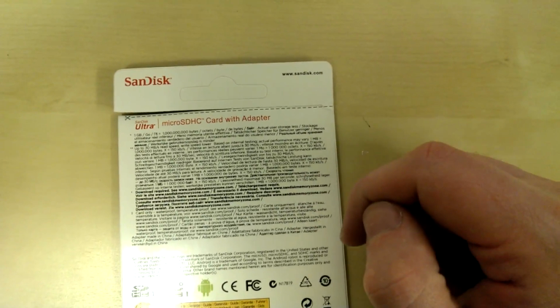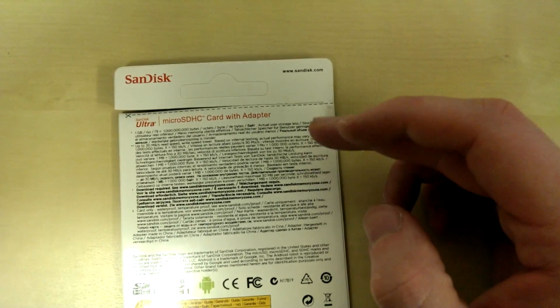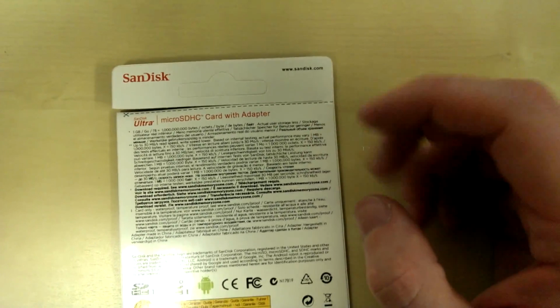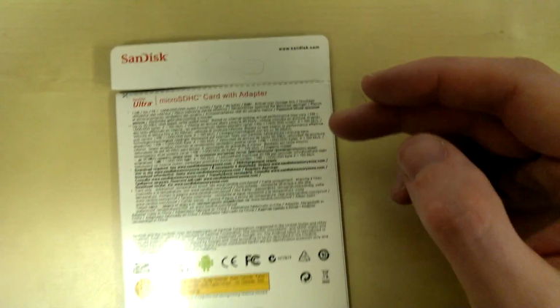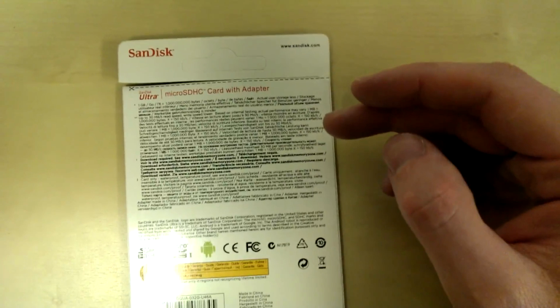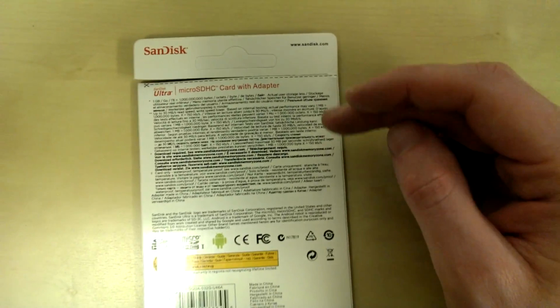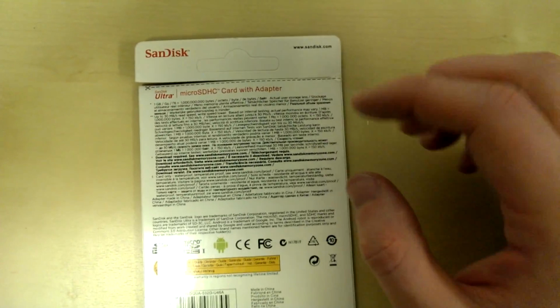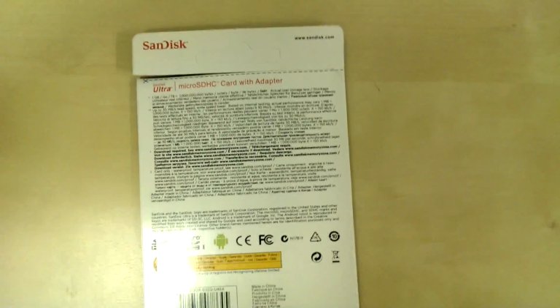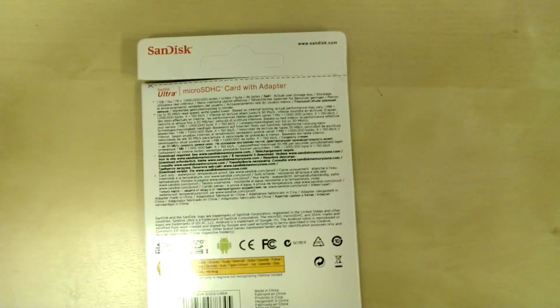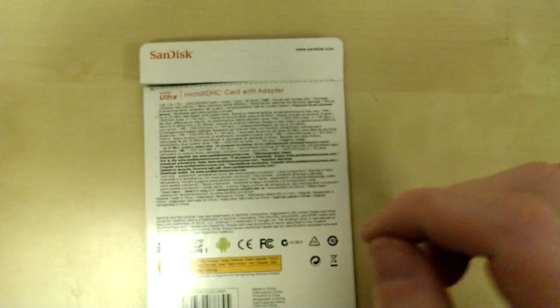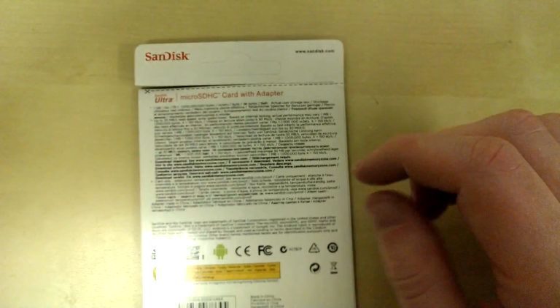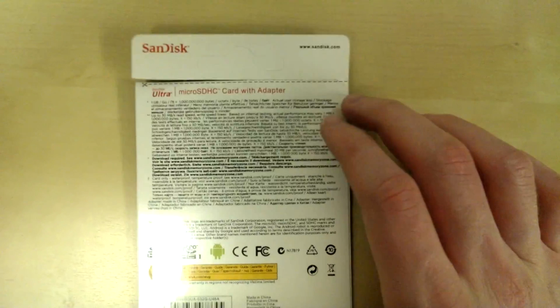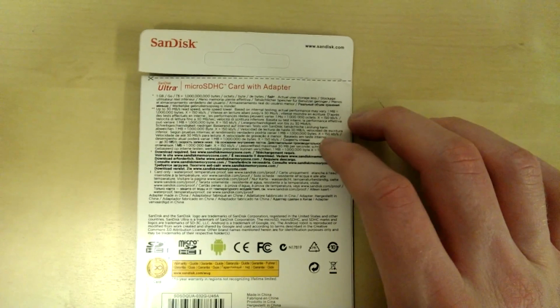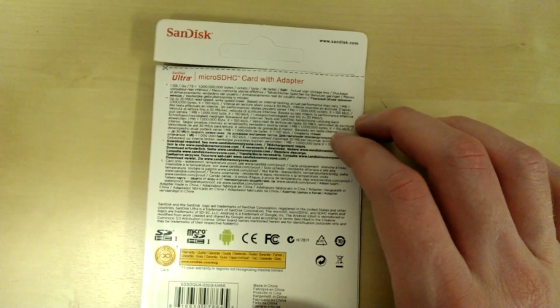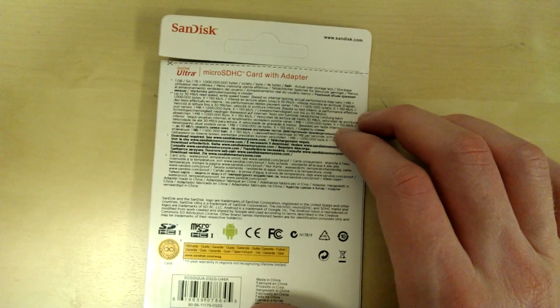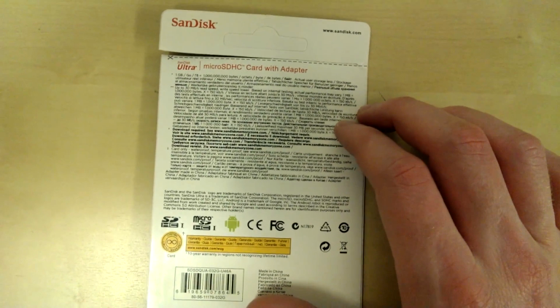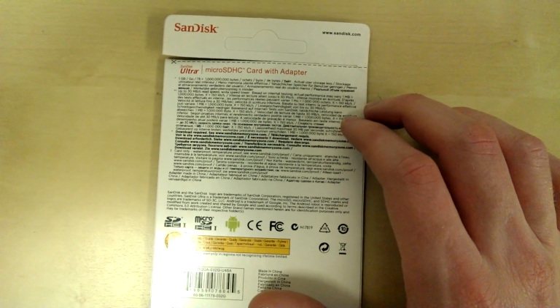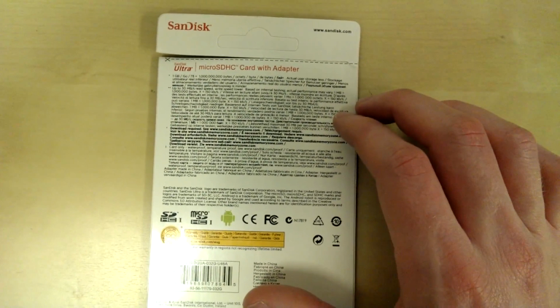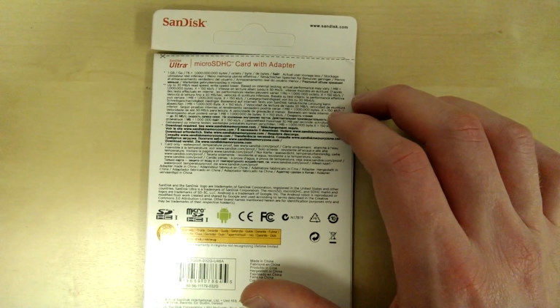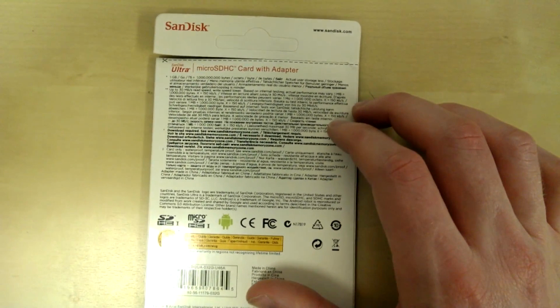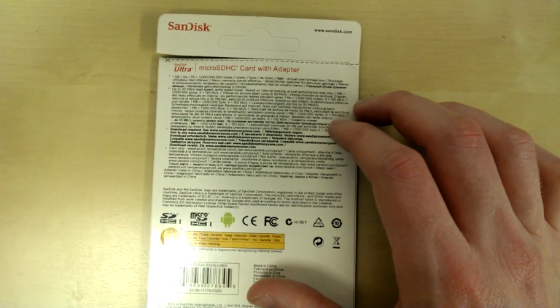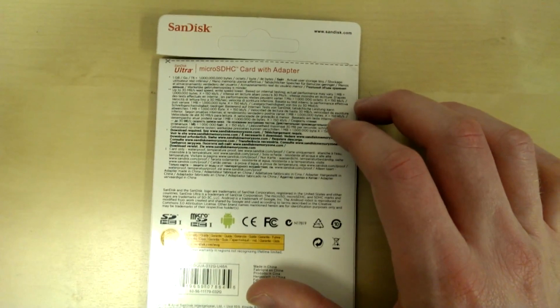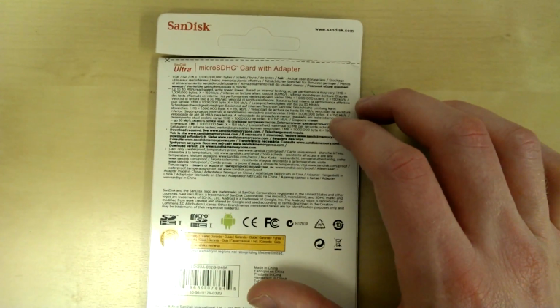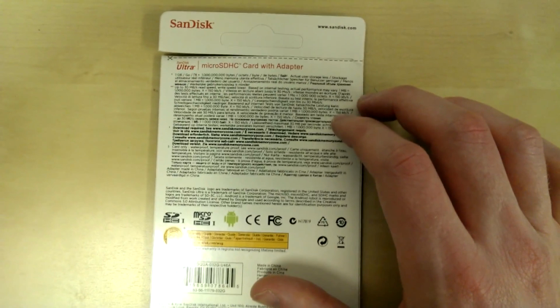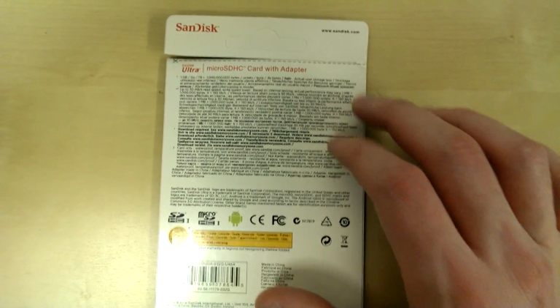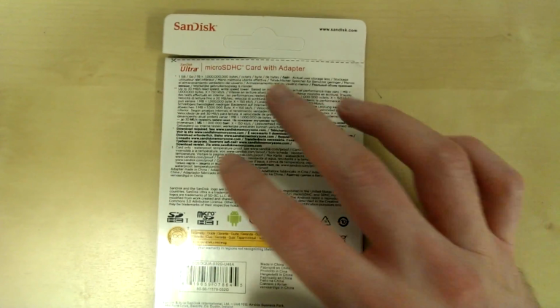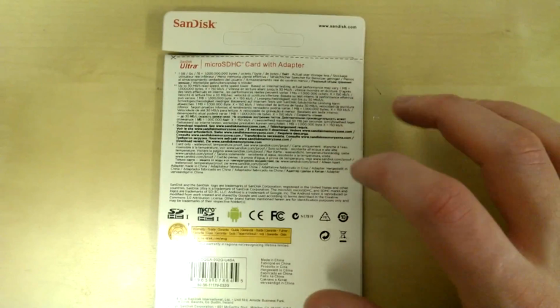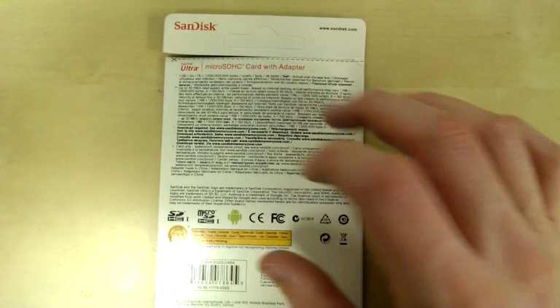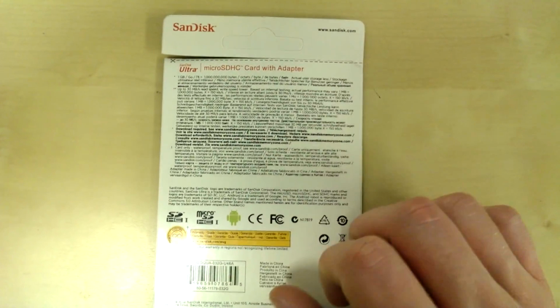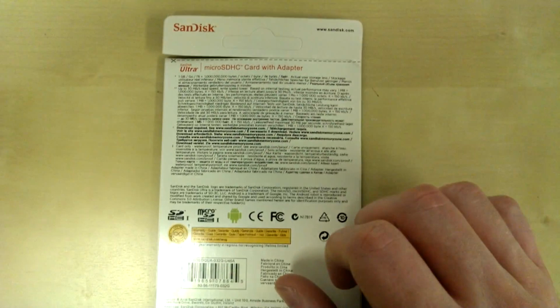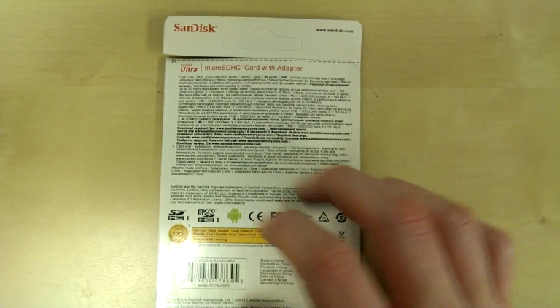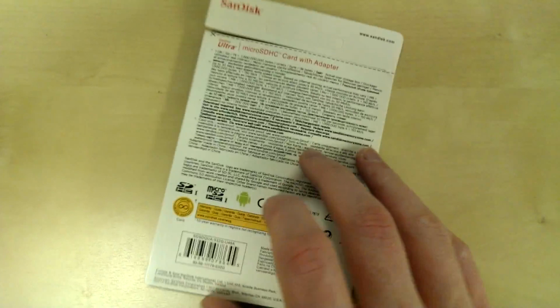I'm dyslexic myself so I can't tell you if there are any misspellings, which is usually another way you can spot a fake pack. But yeah, just that print quality just didn't feel right to me.